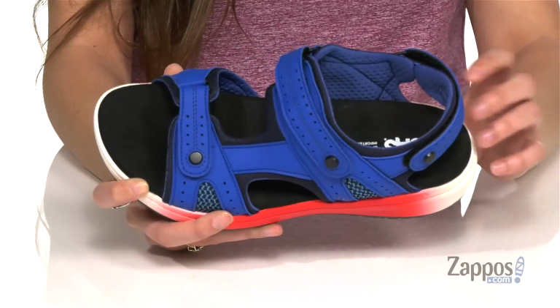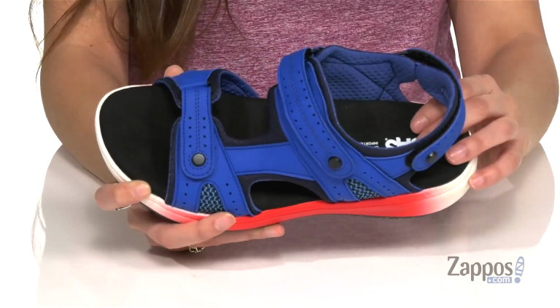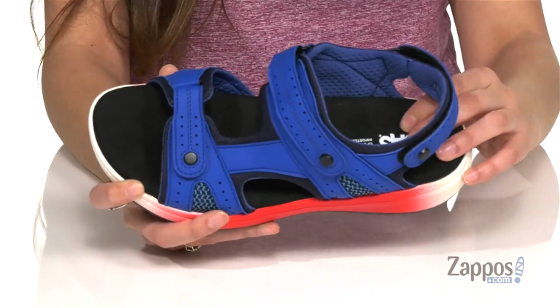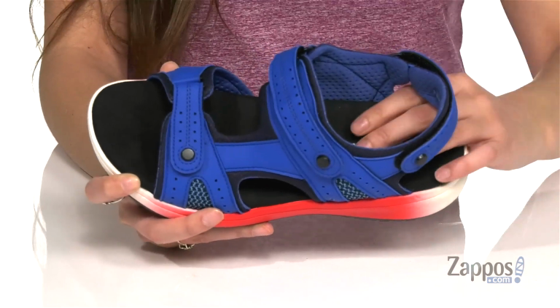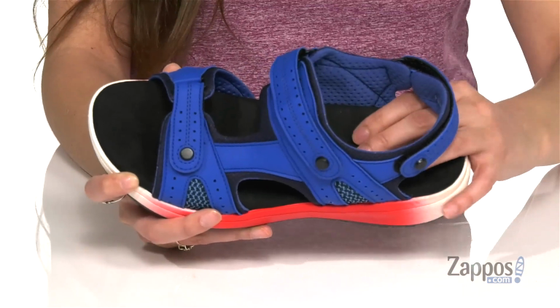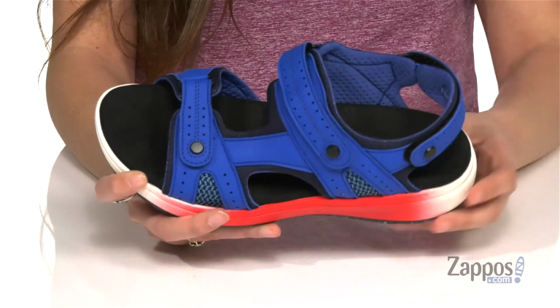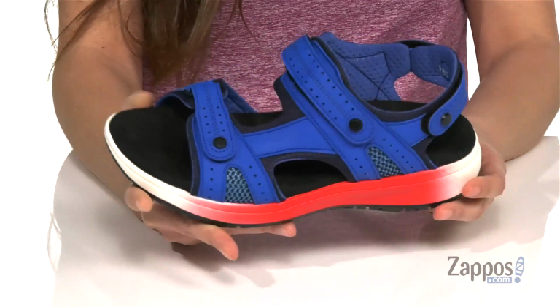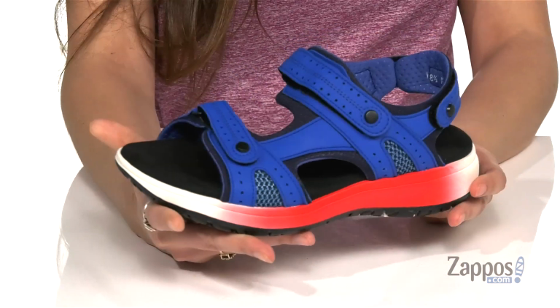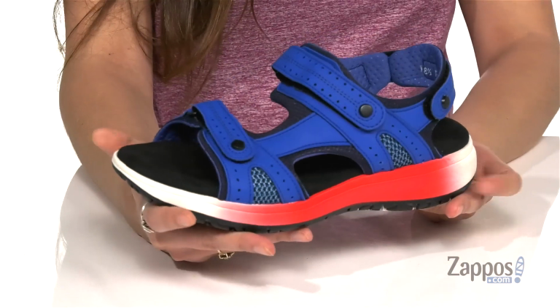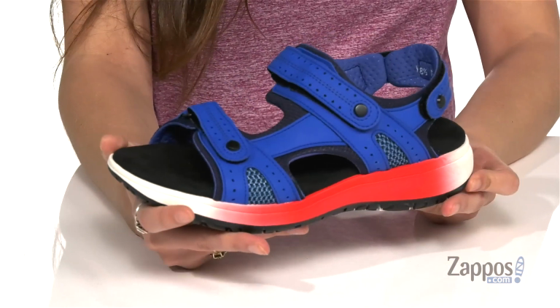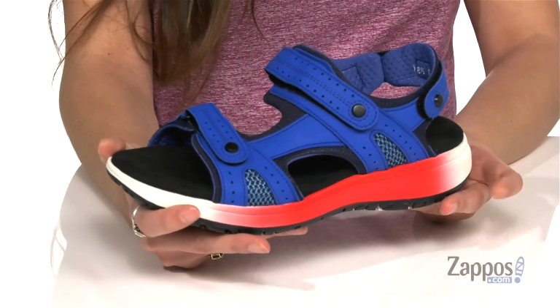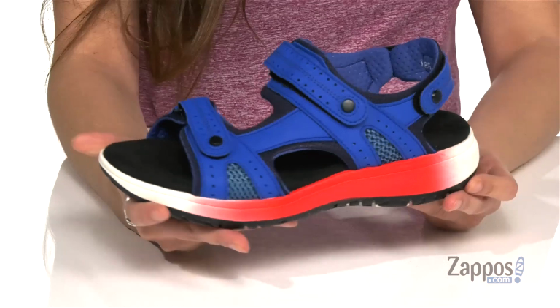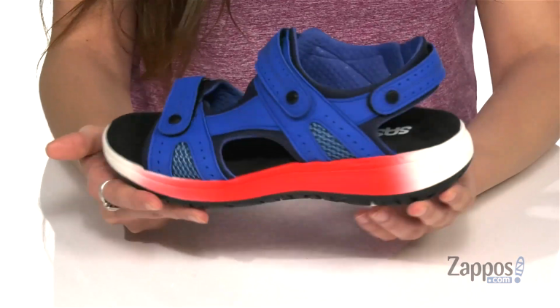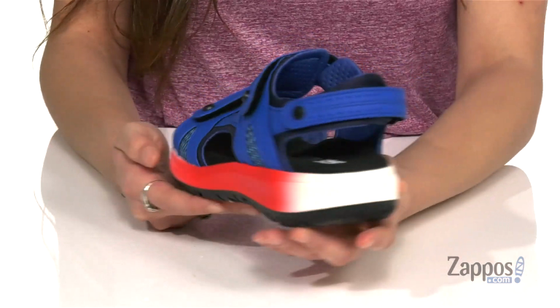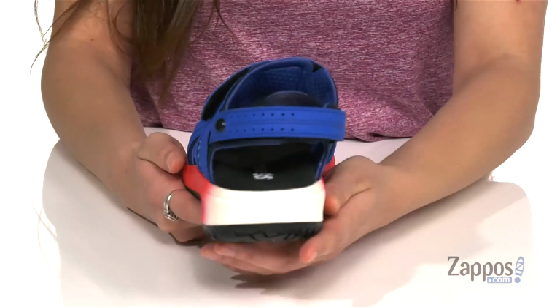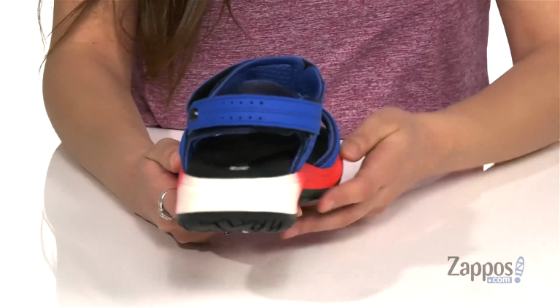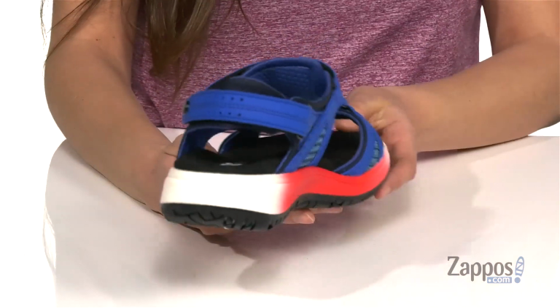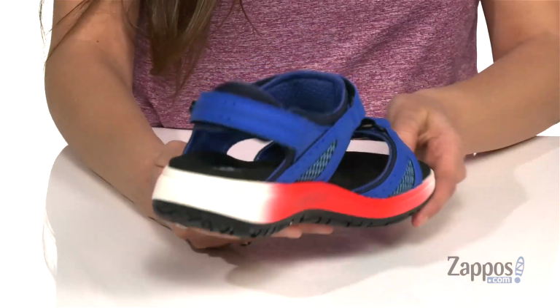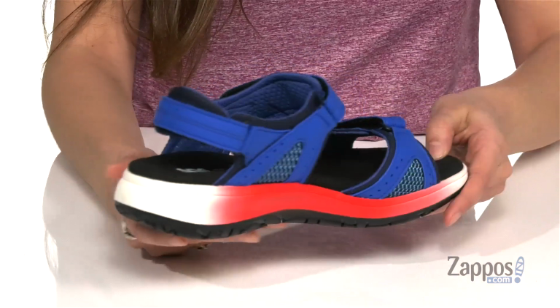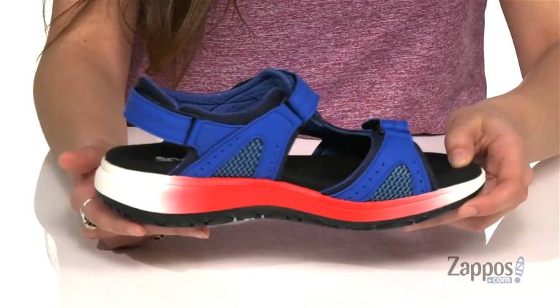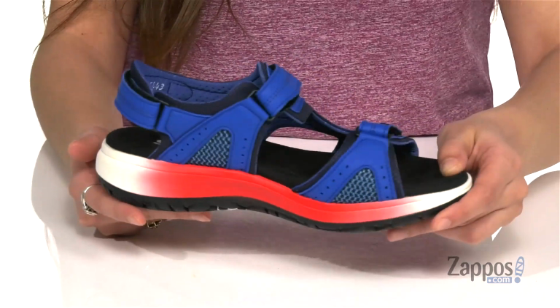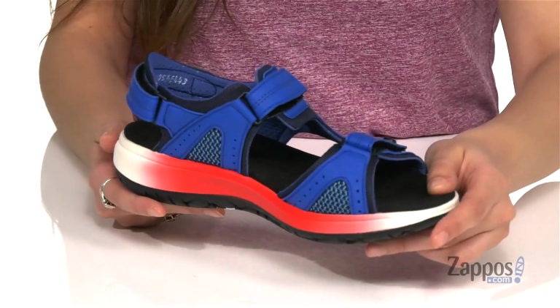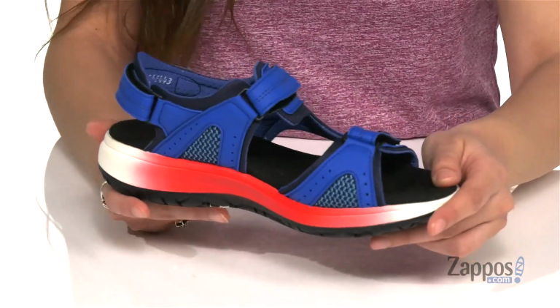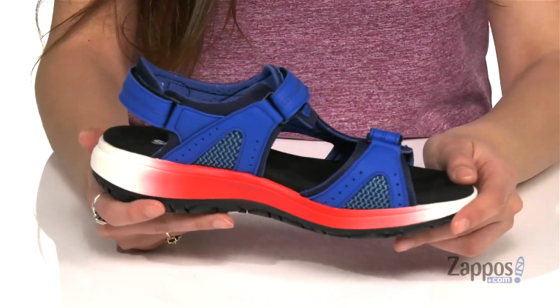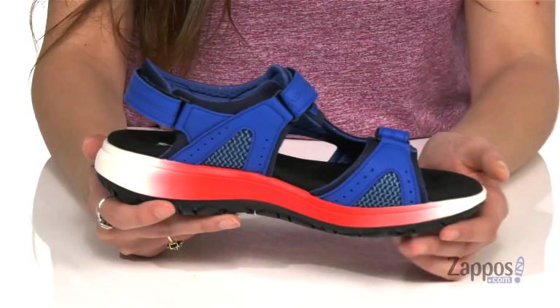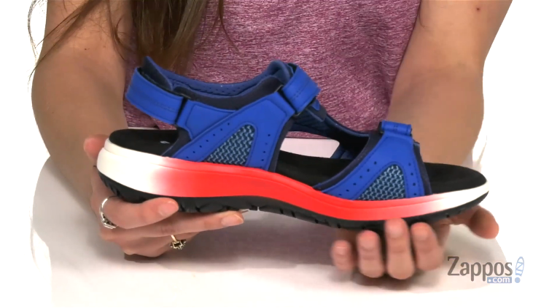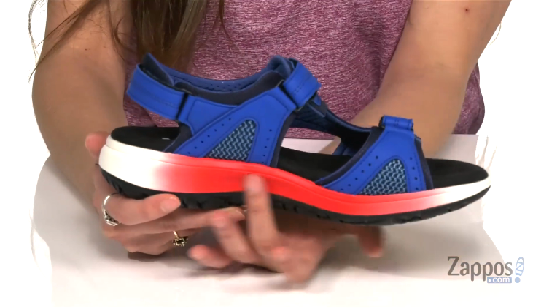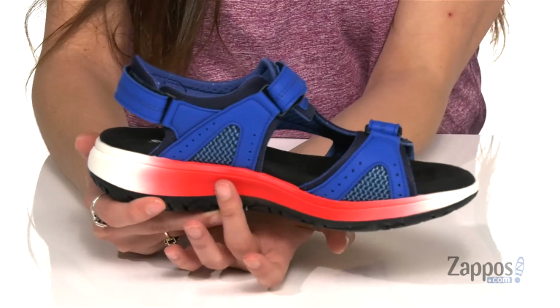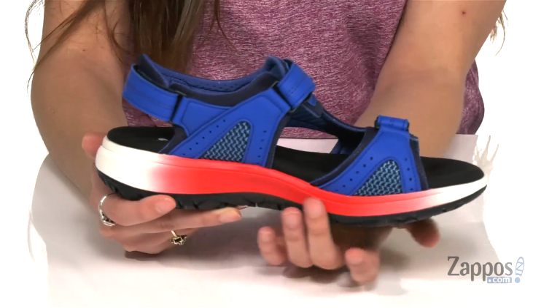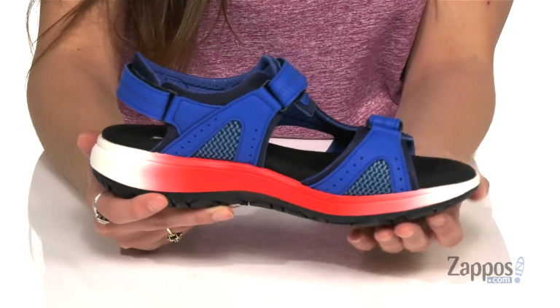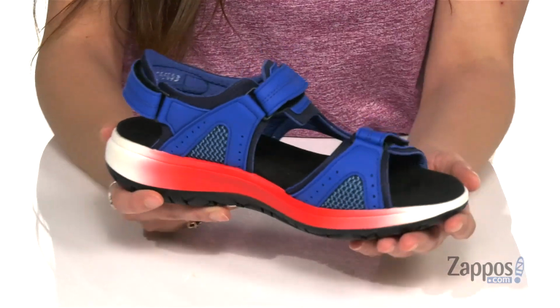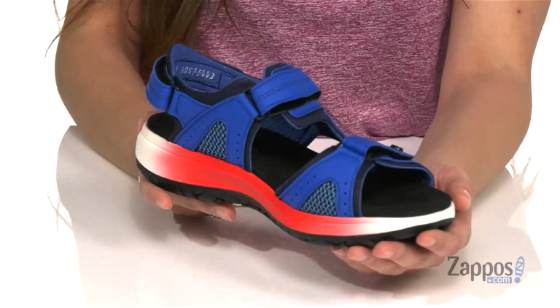They feature a dual-density contour molded insole that has memory foam for tons of cushioning and underfoot support. They feature an EVA midsole for additional flexibility and support as well. And I'm loving the kind of ombré detail throughout.